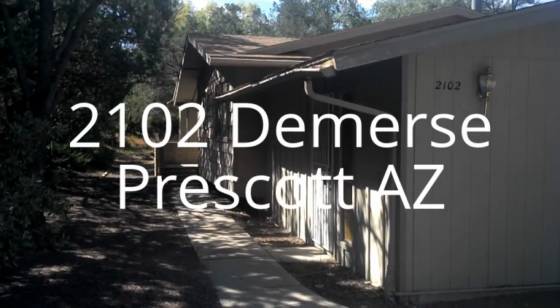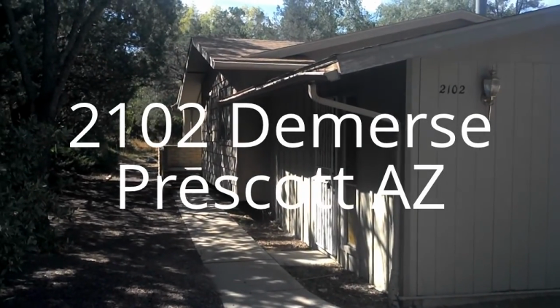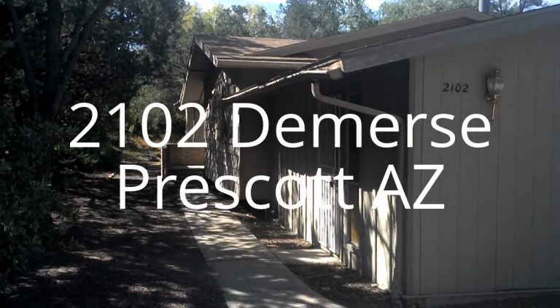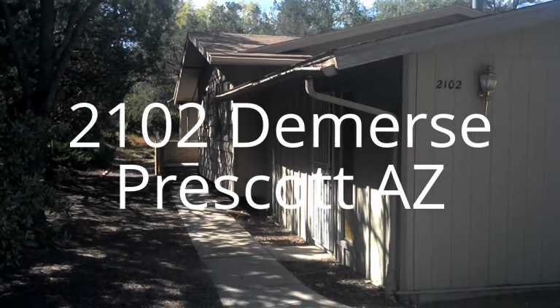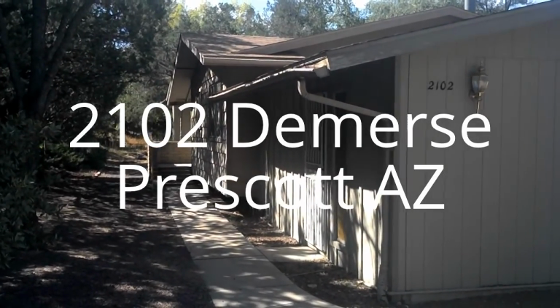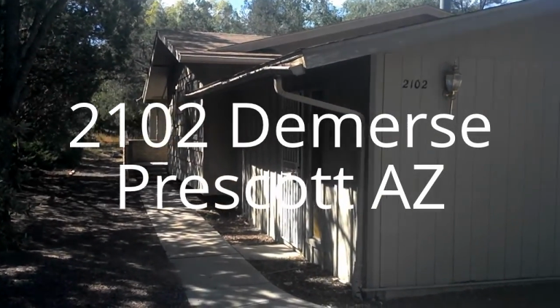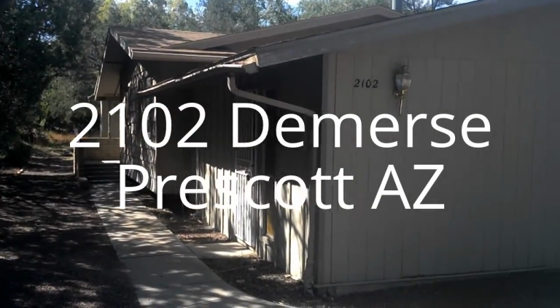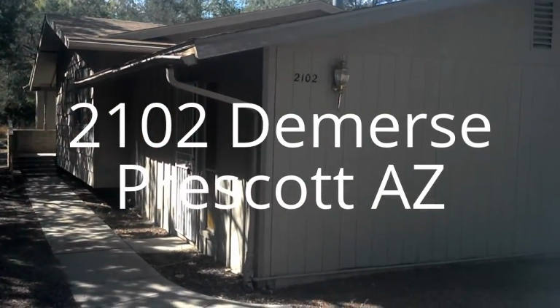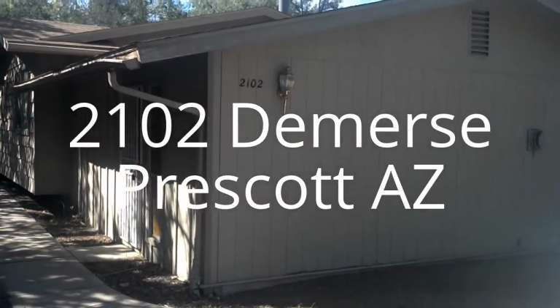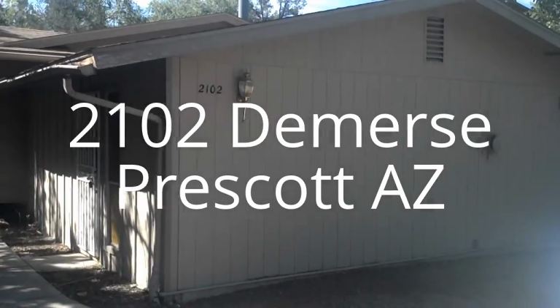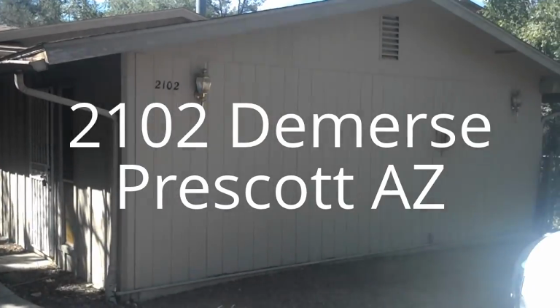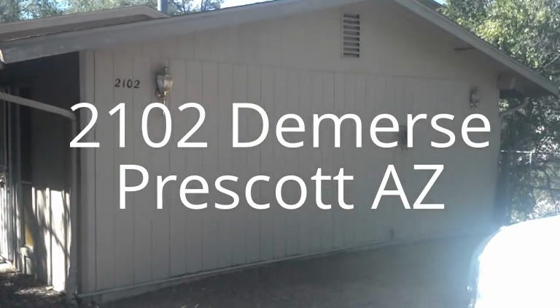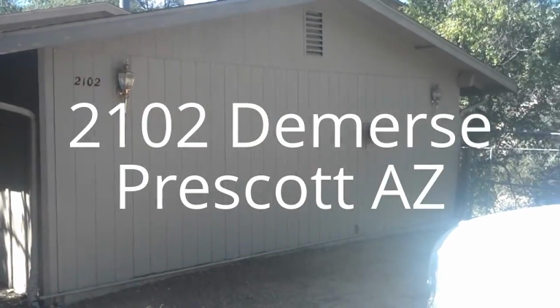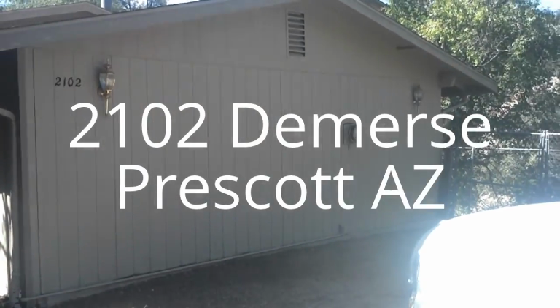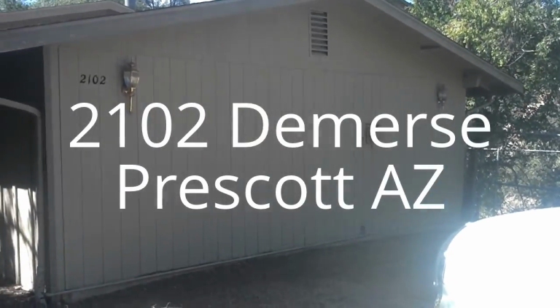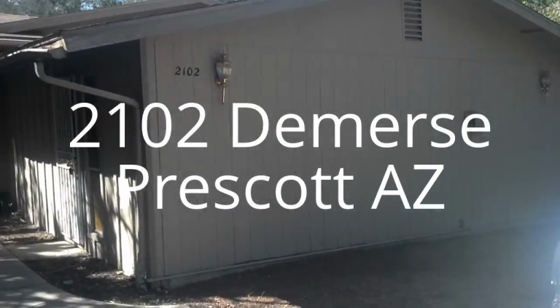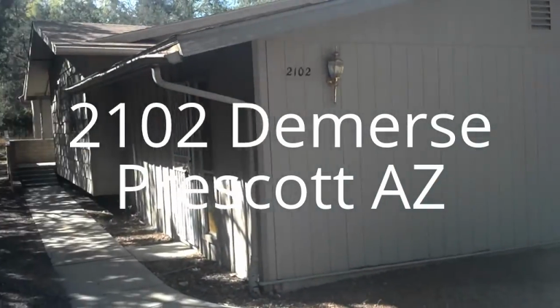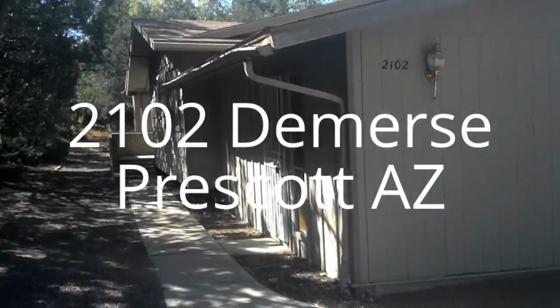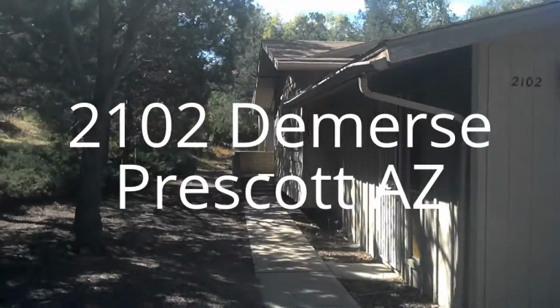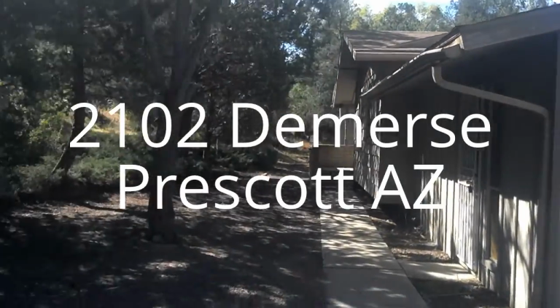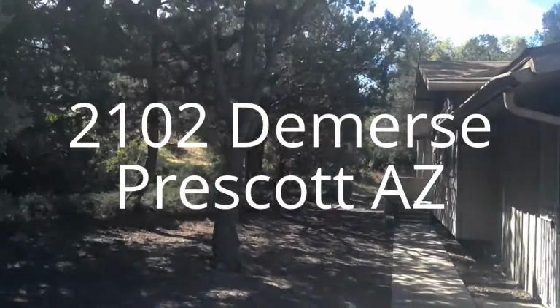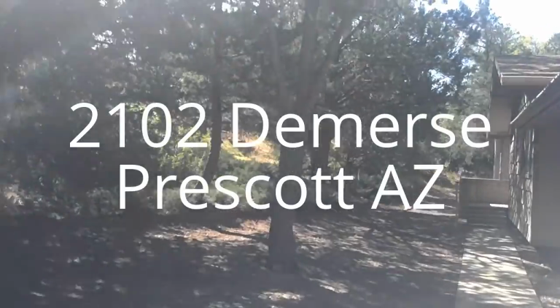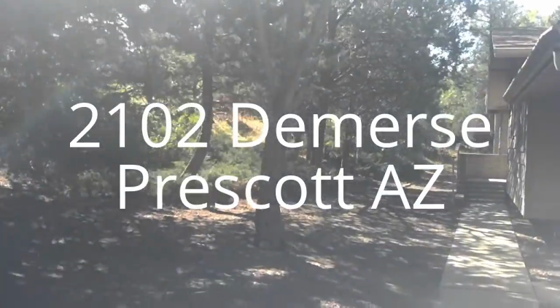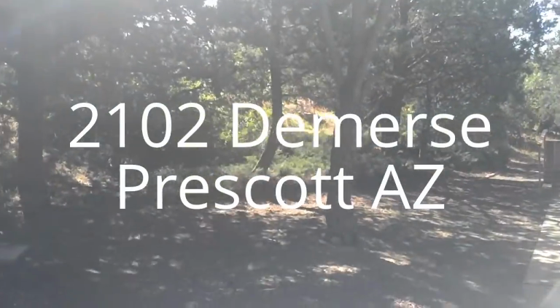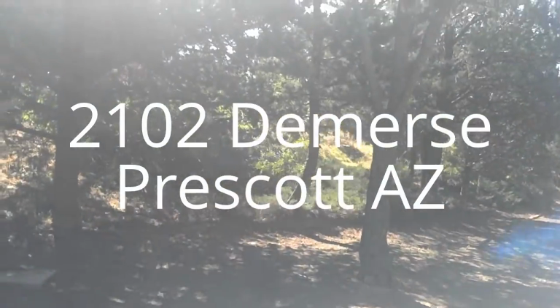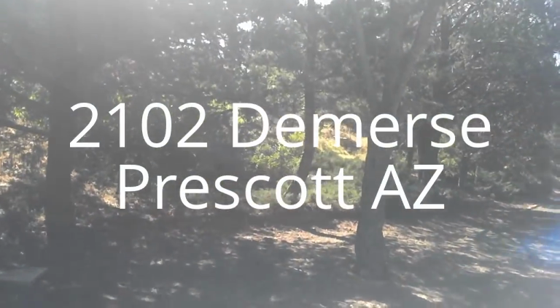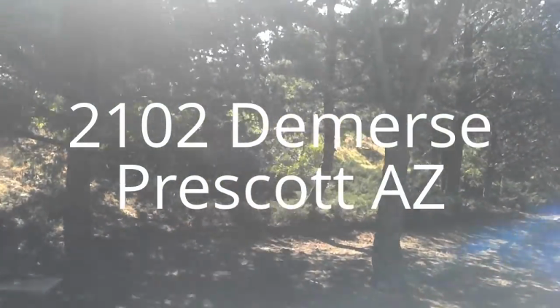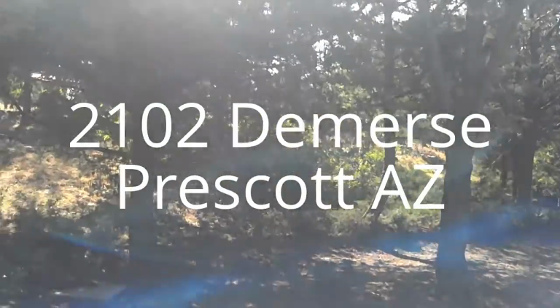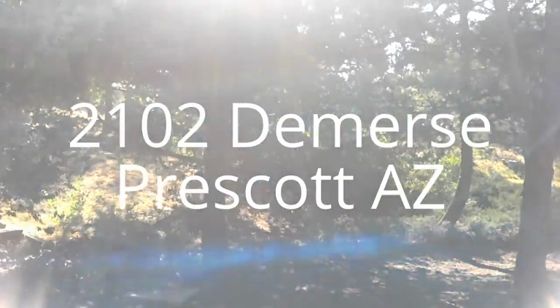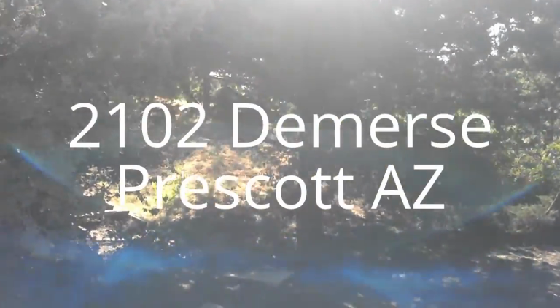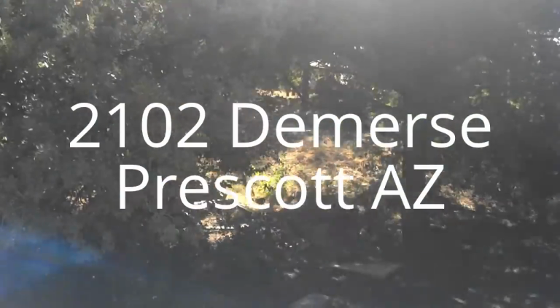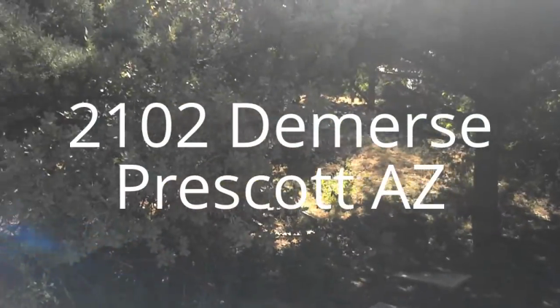Here is the house at 2102 Demers in Prescott. It's on a somewhat busy street, but it has a nice row of trees that kind of keep things private.